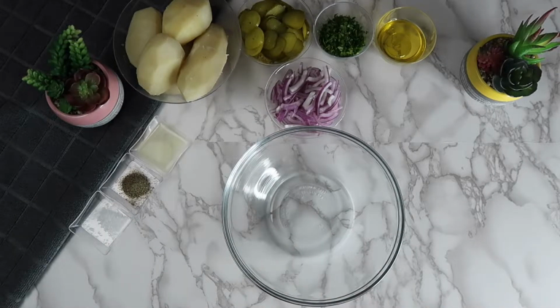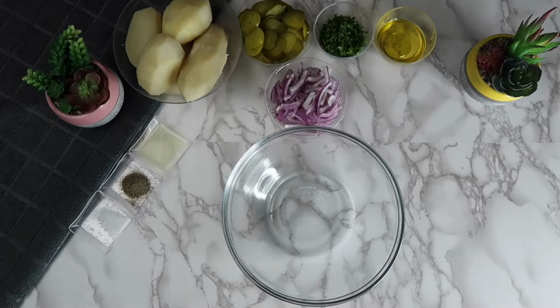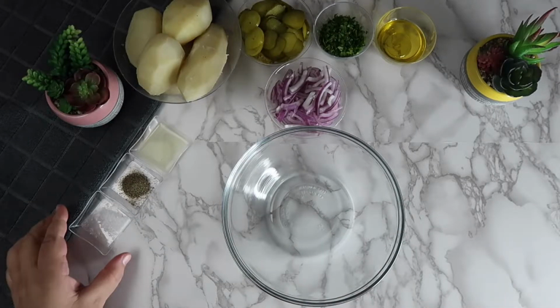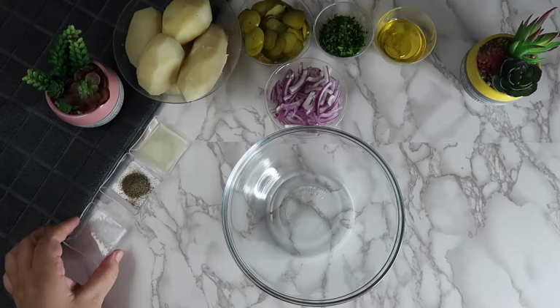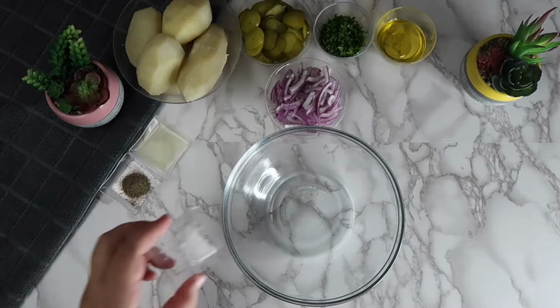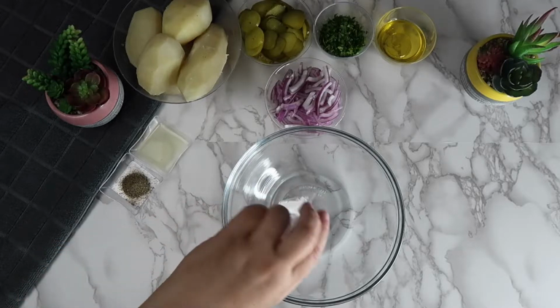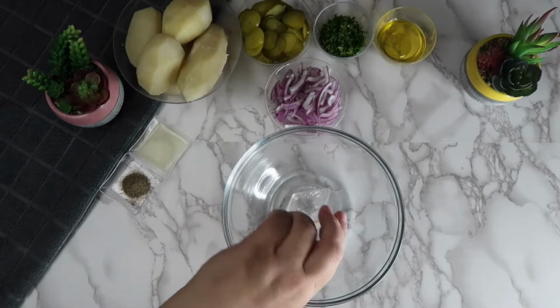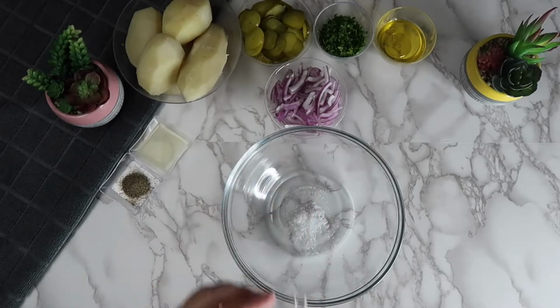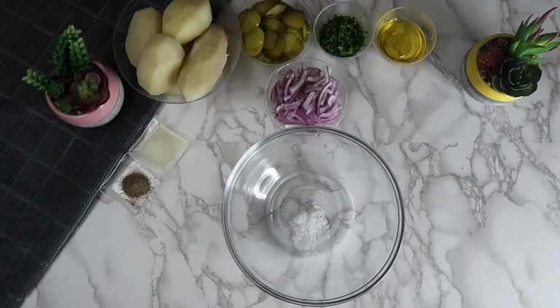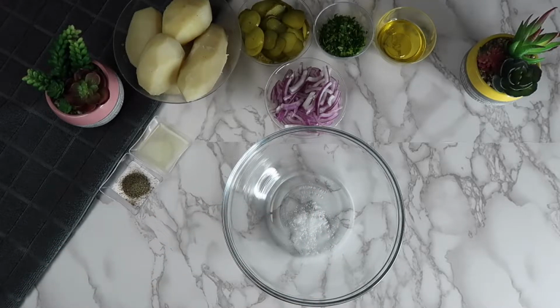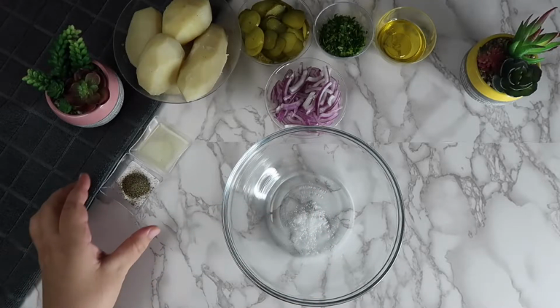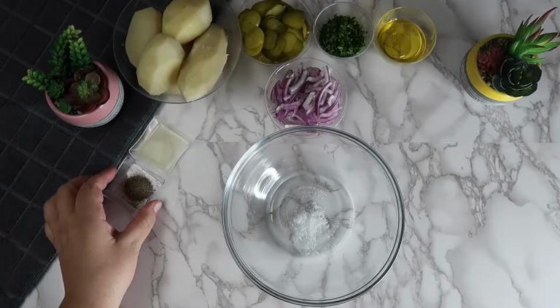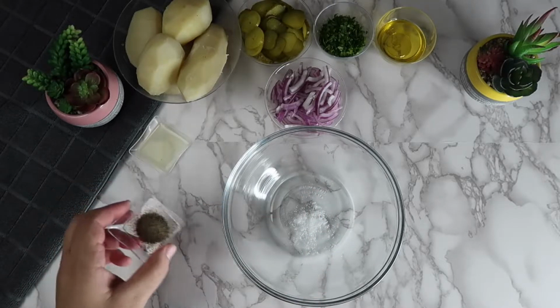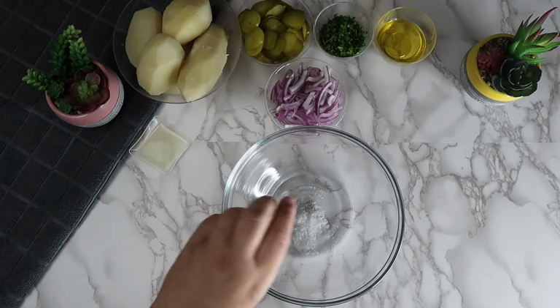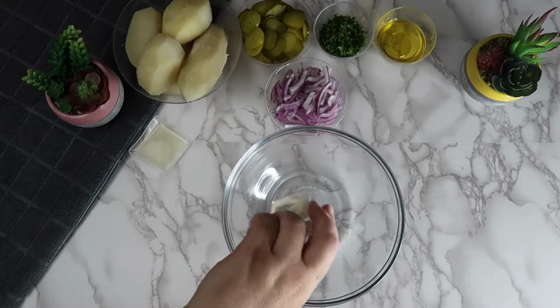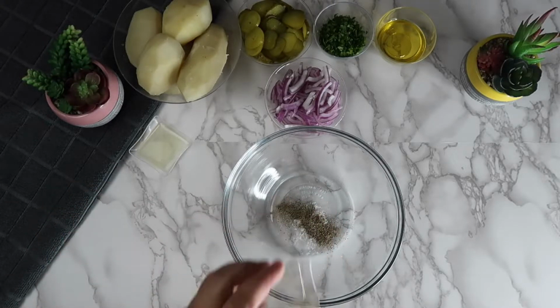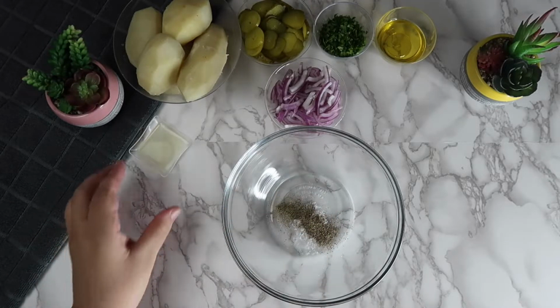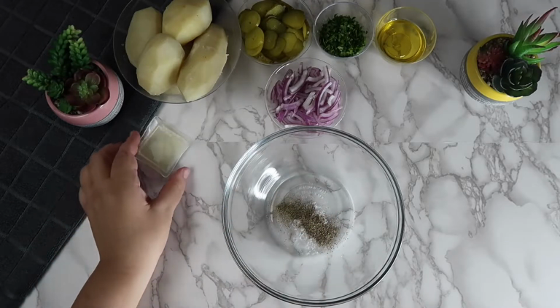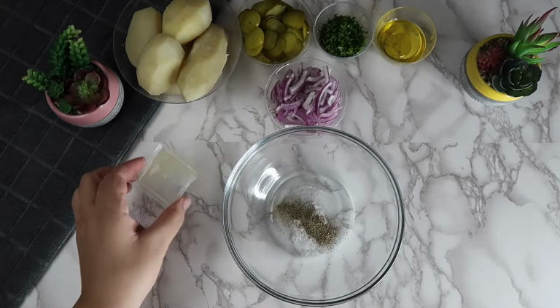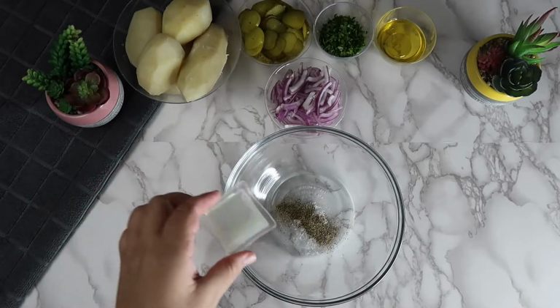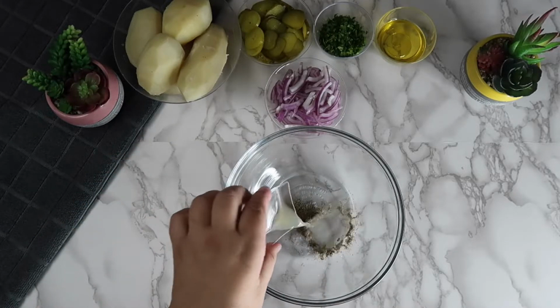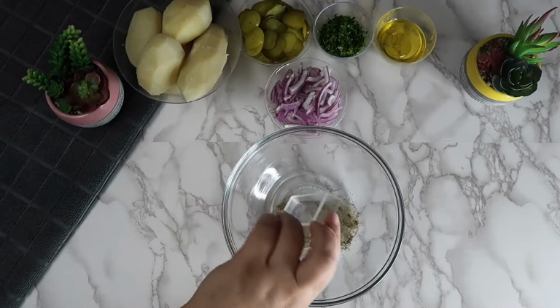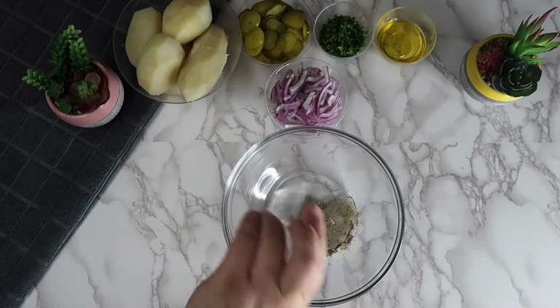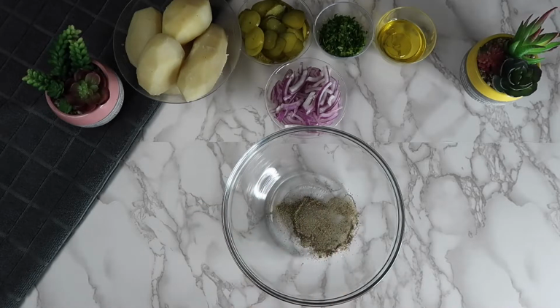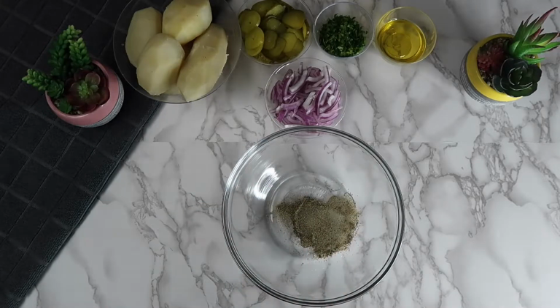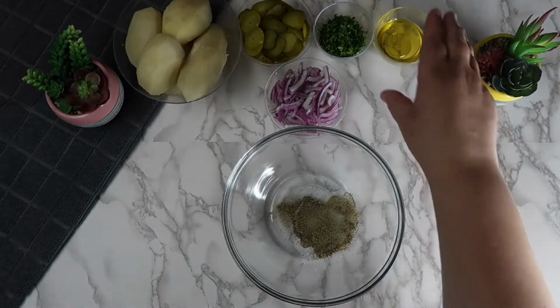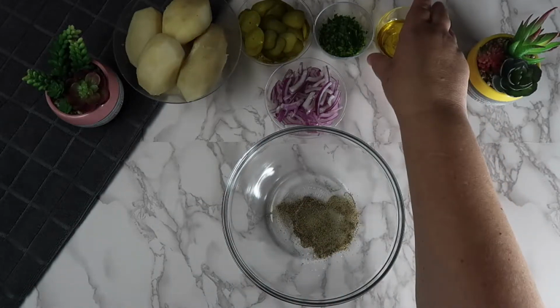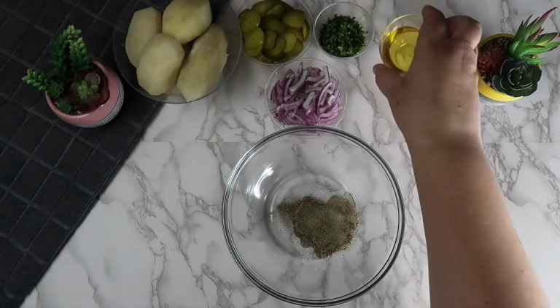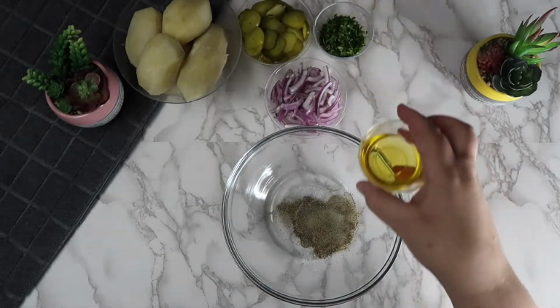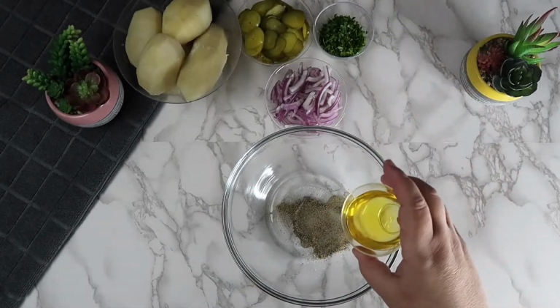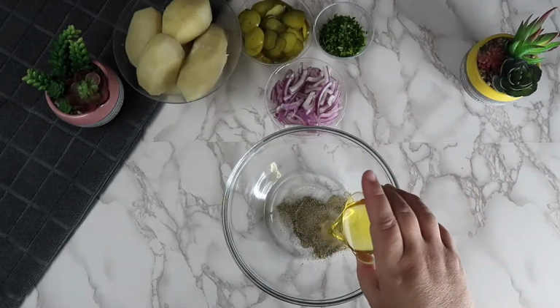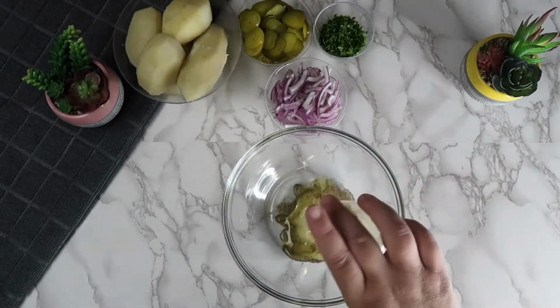In a bowl we are going to add the salt, pepper, lemon juice, and the olive oil and mix it together.